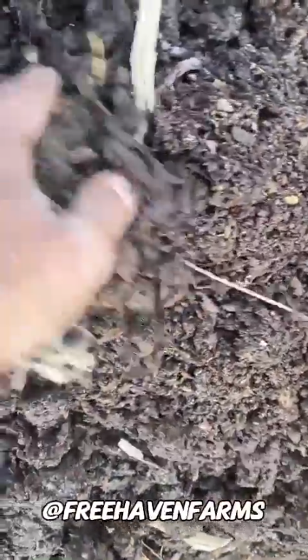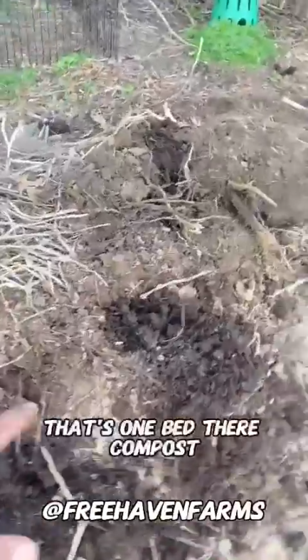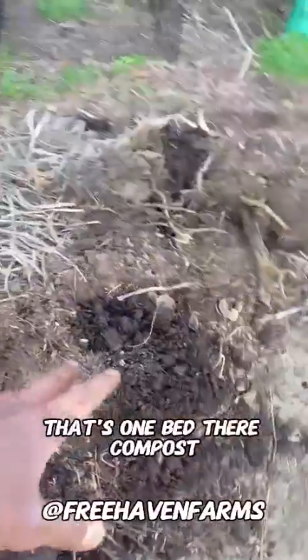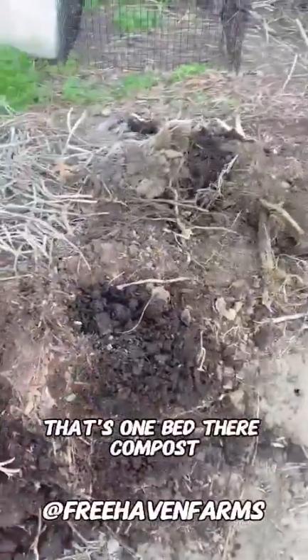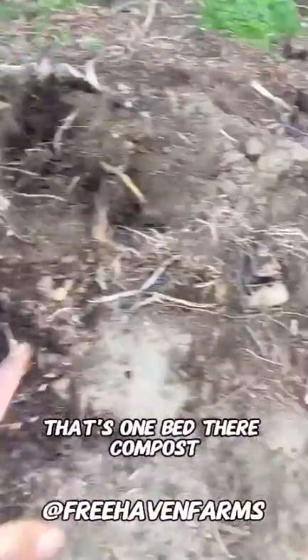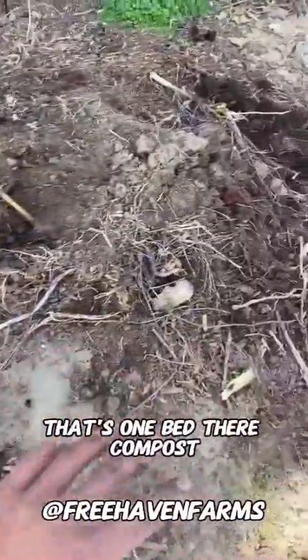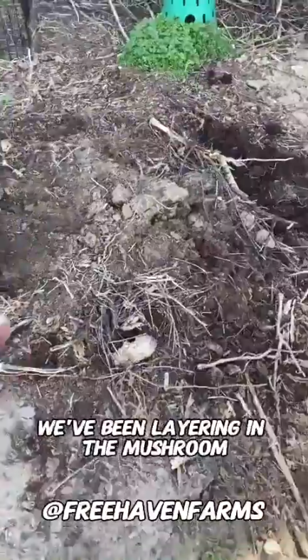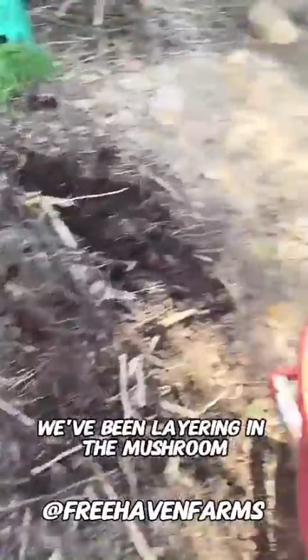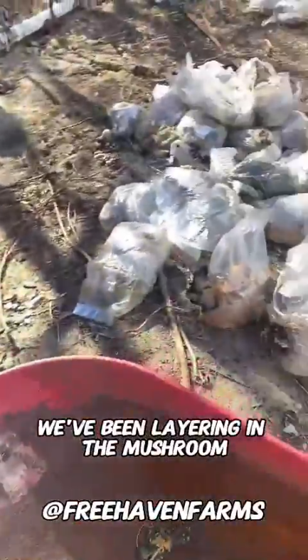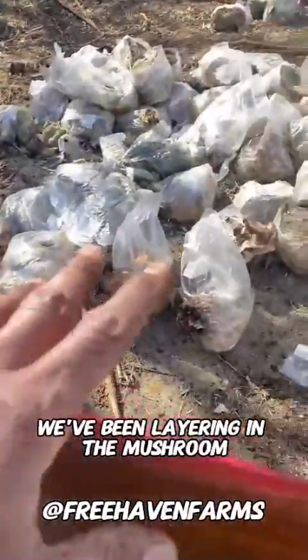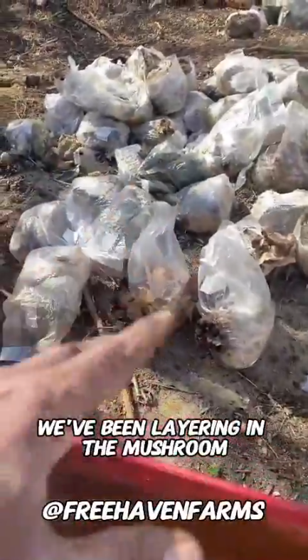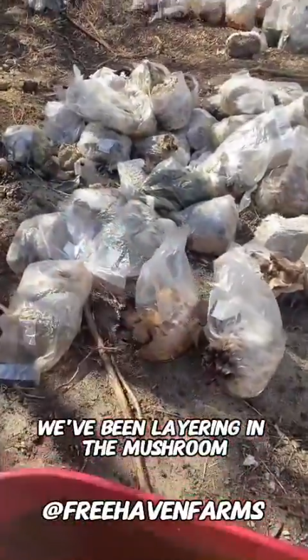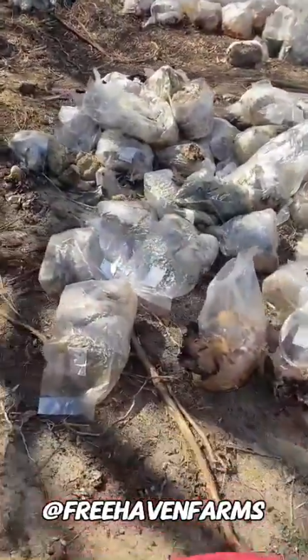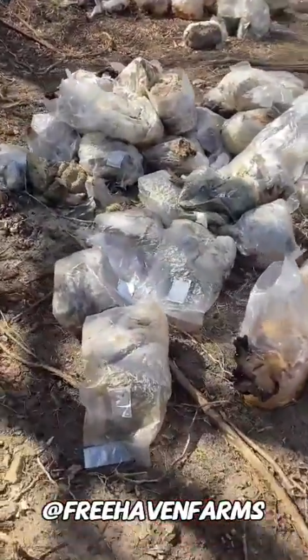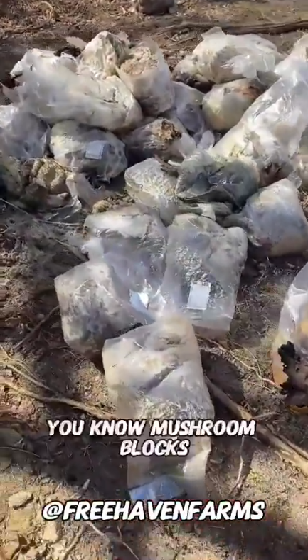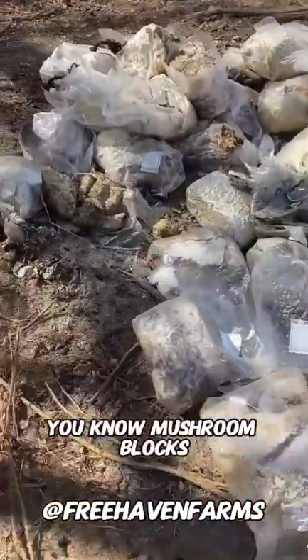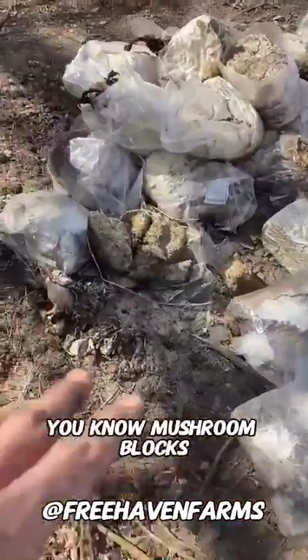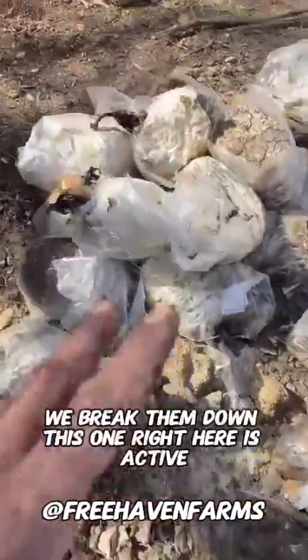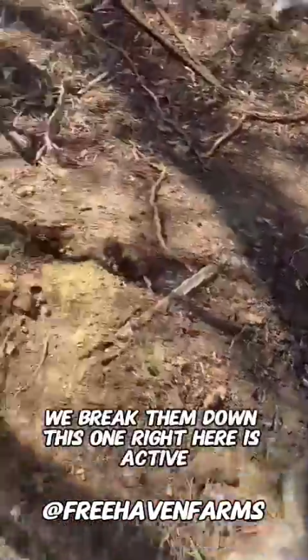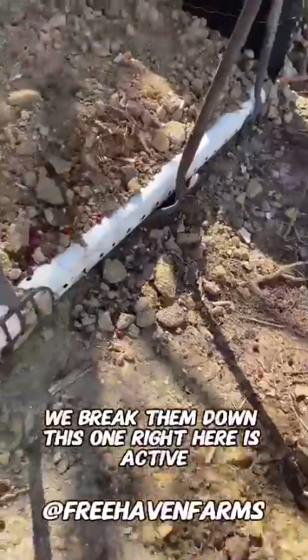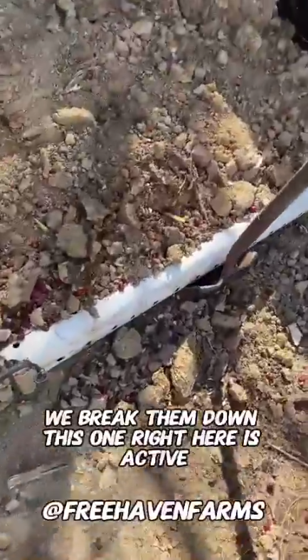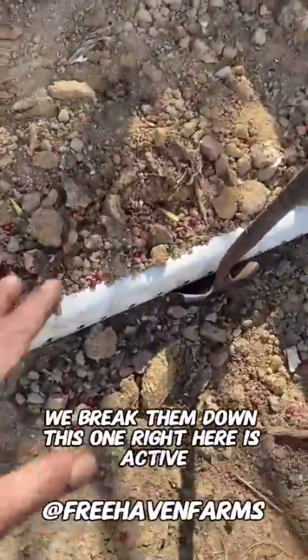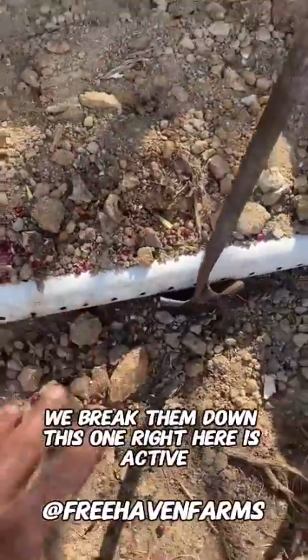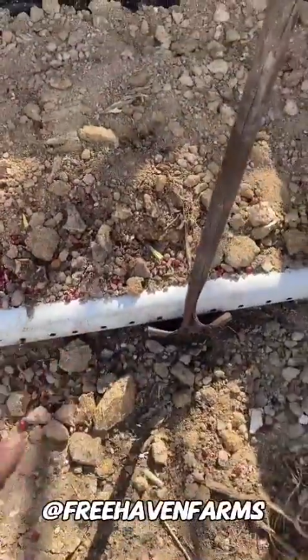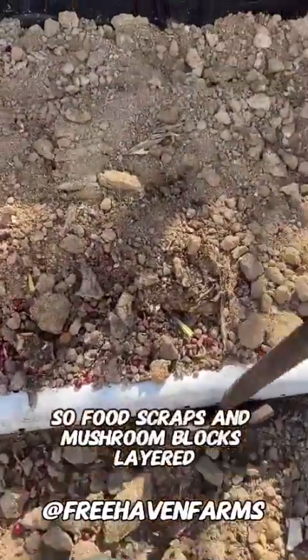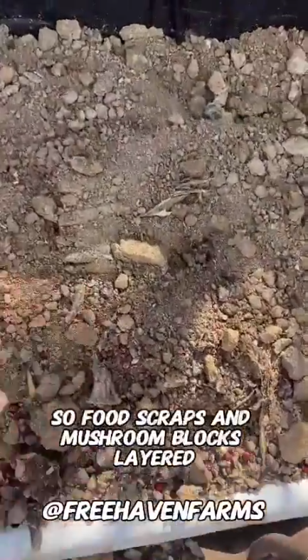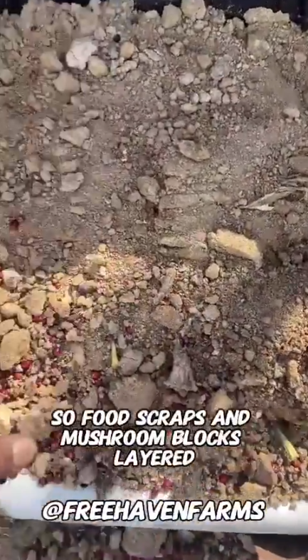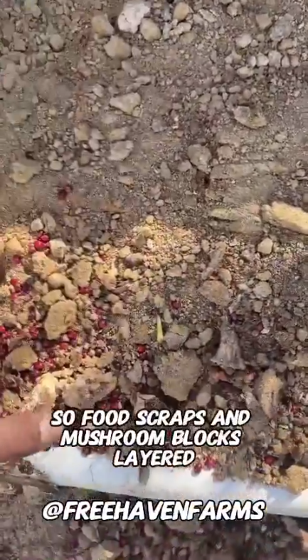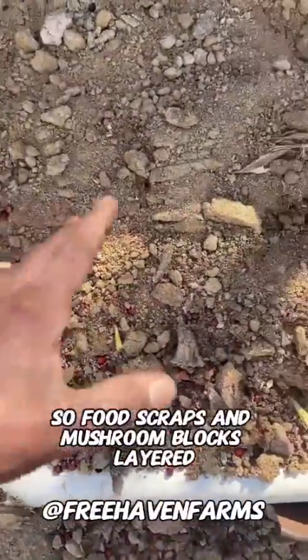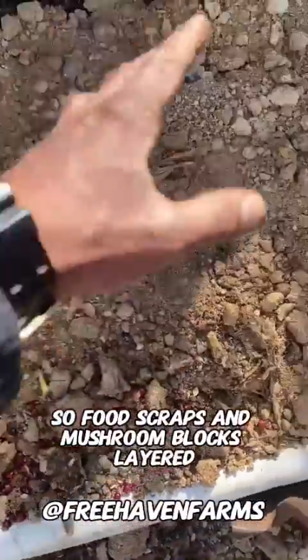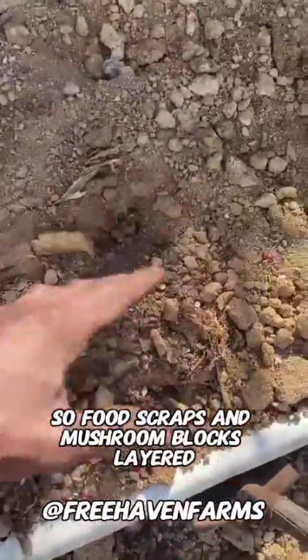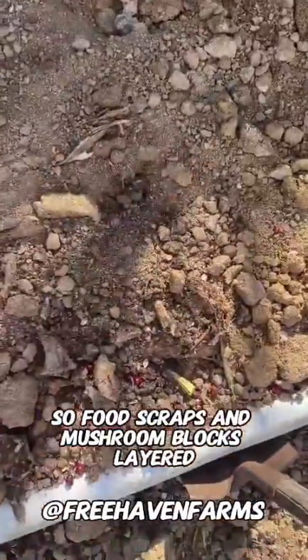That's one bed there. Compost. We've been layering in the mushroom blocks — we break them down. This one right here is active. So food scraps and mushroom blocks.